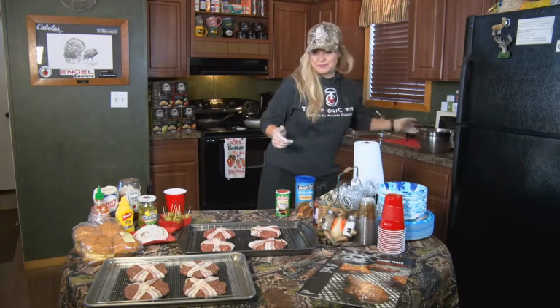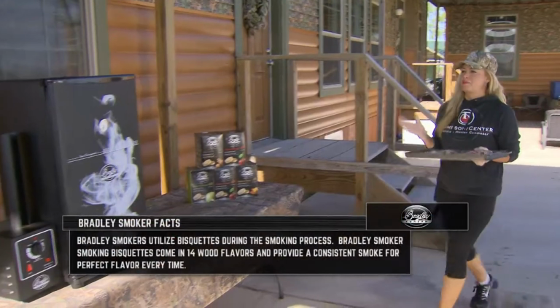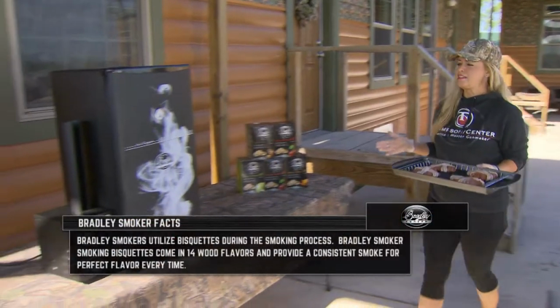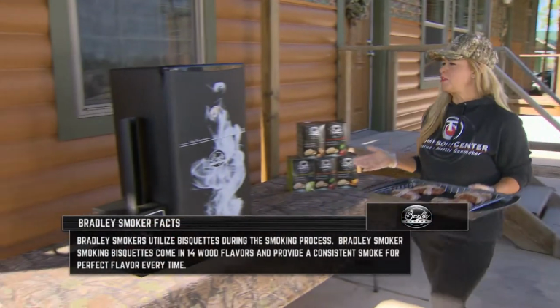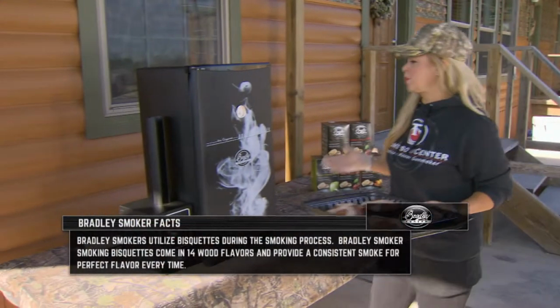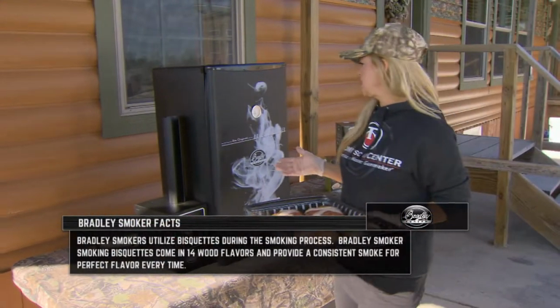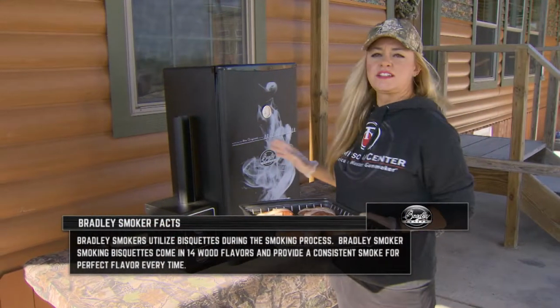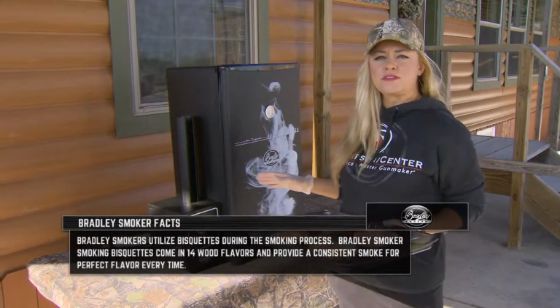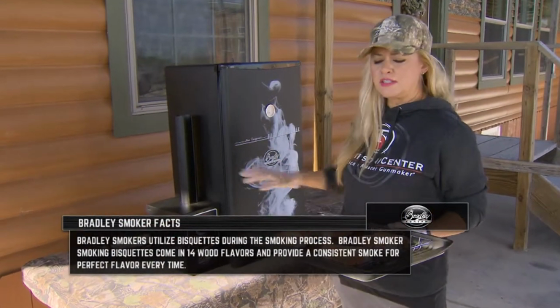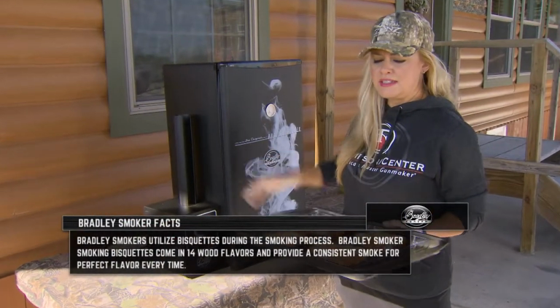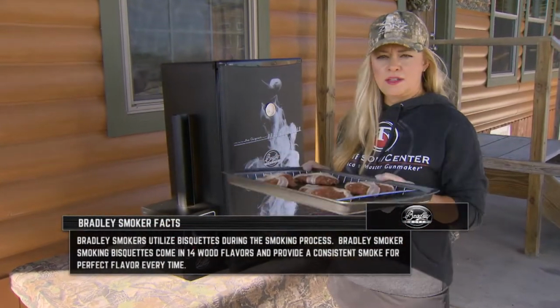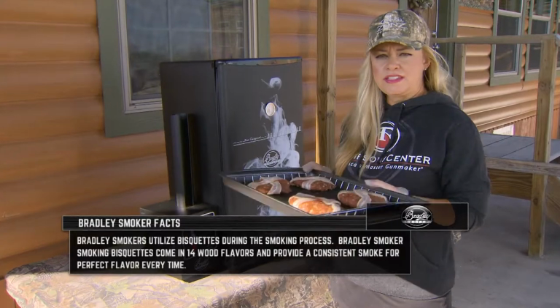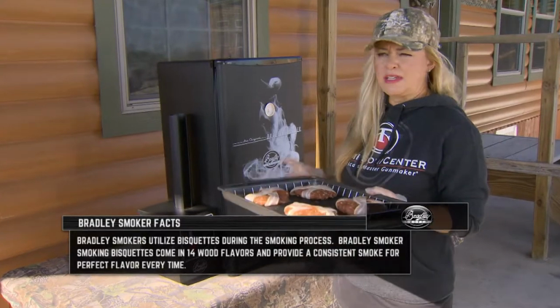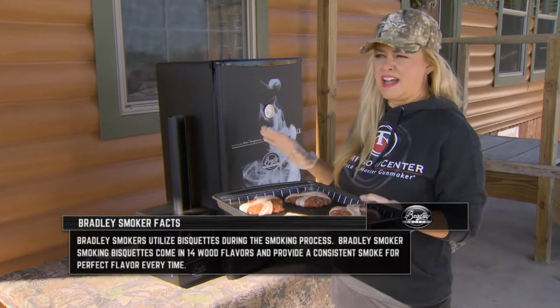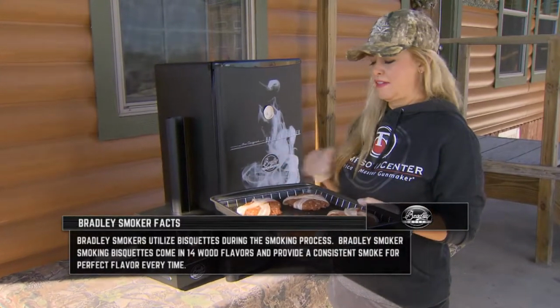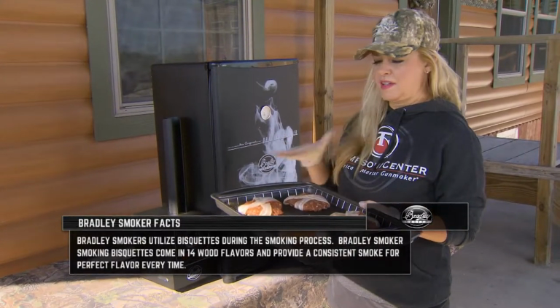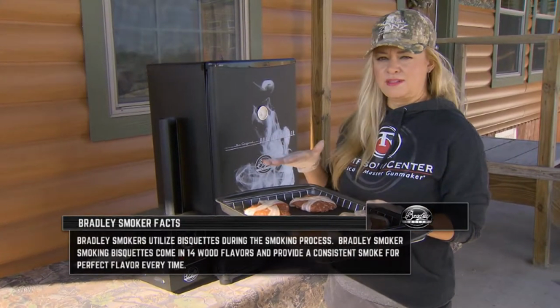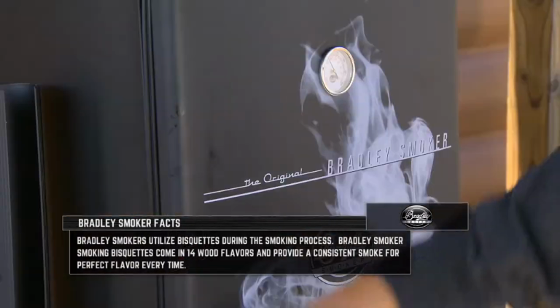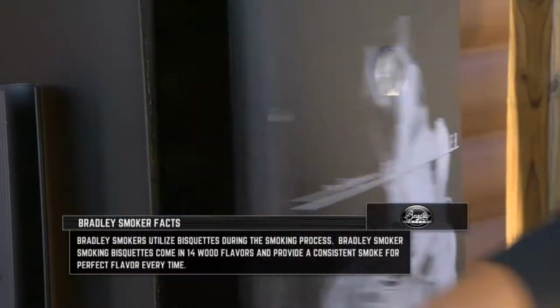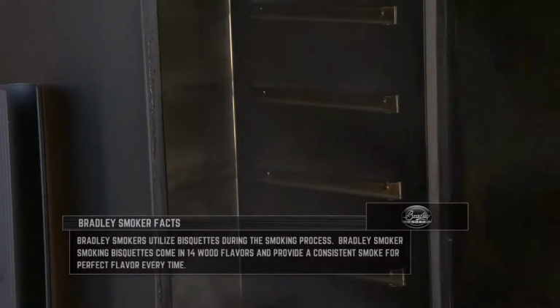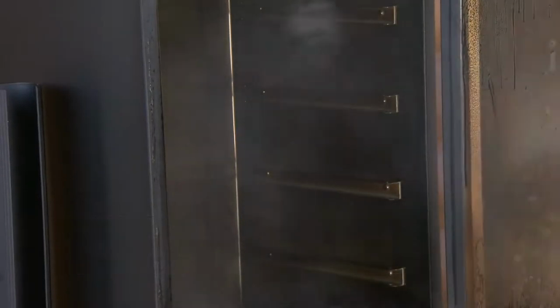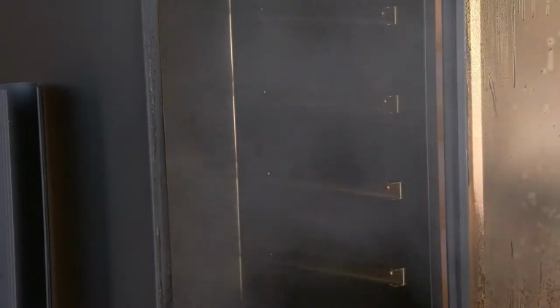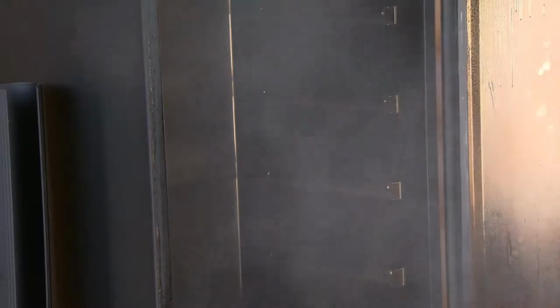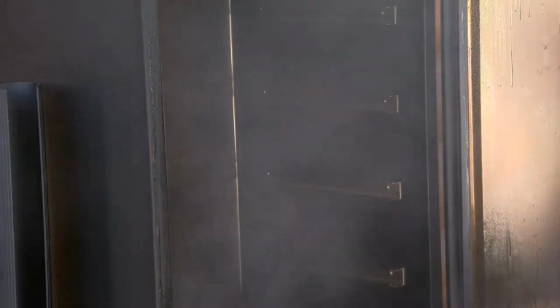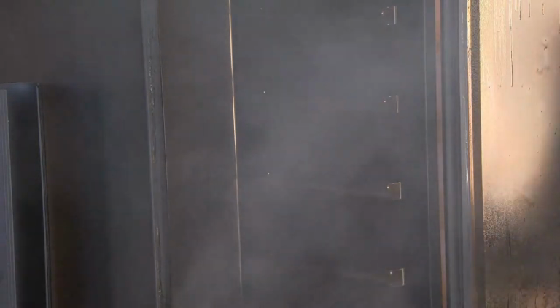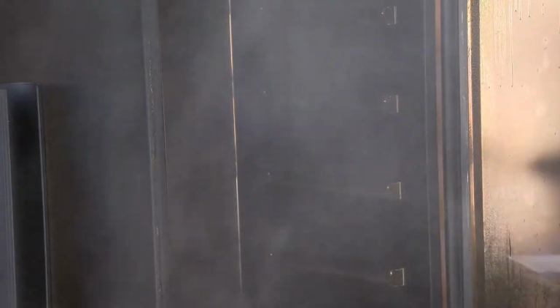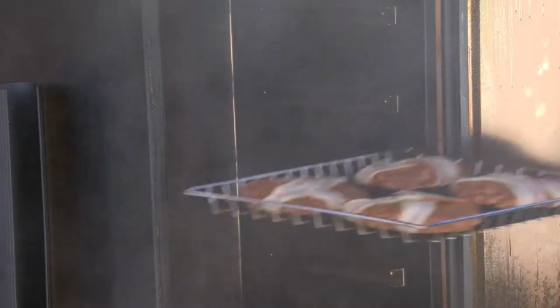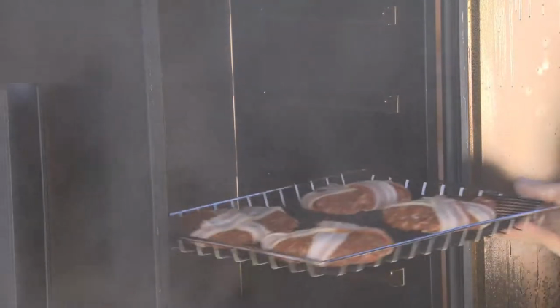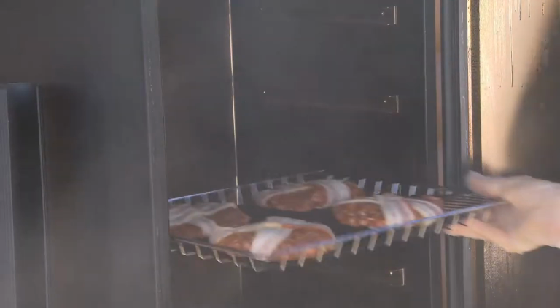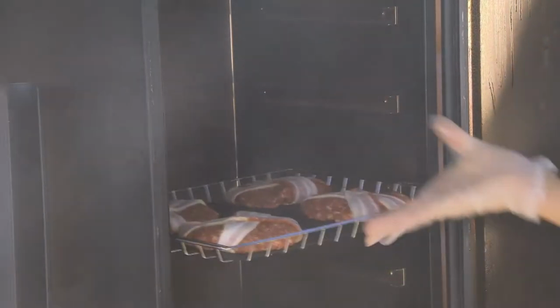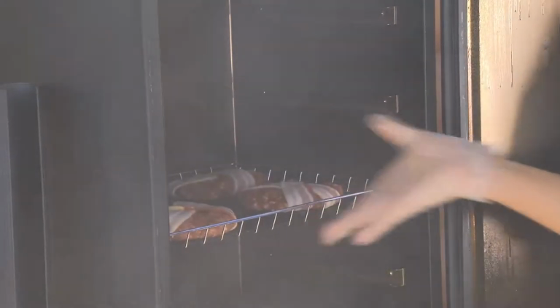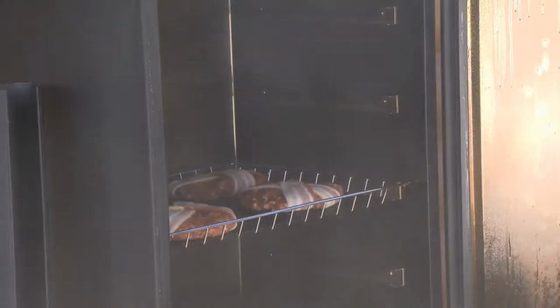I've got my Bradley Smoker preheated to 250 degrees. I'll put these in there for about an hour and a half, then come back and put some cheese on top, let that smoke for about 30 minutes, then put a fried egg on top.